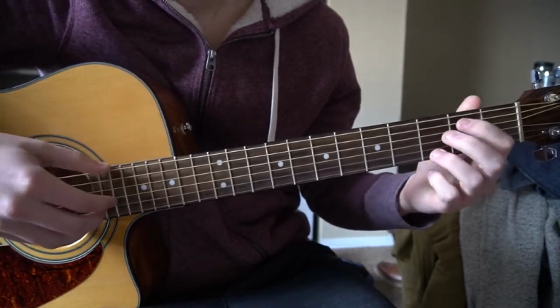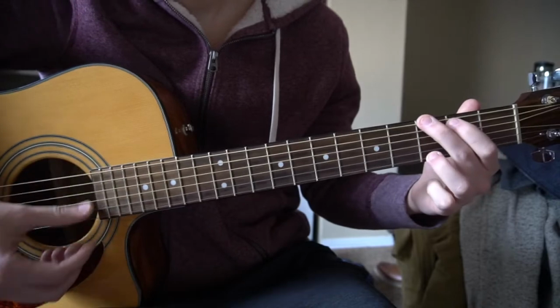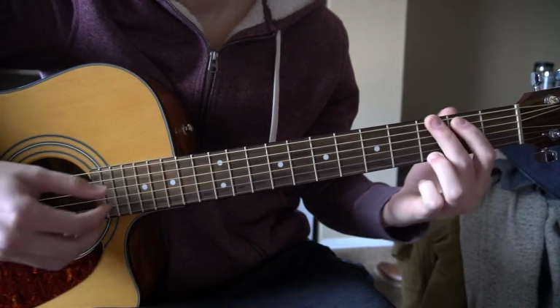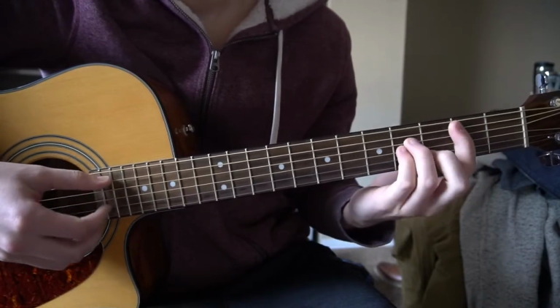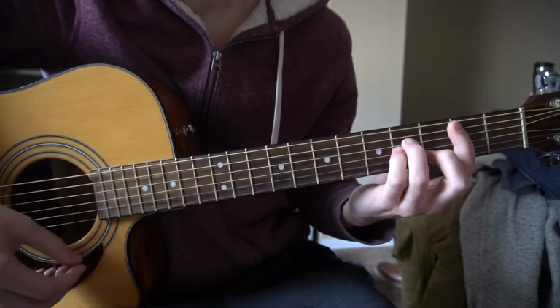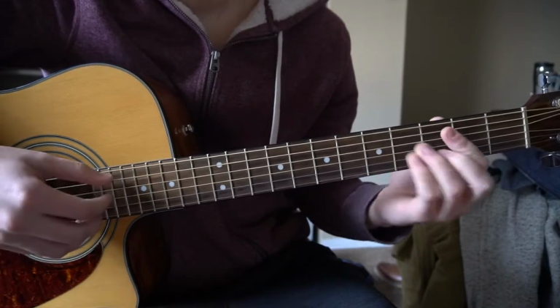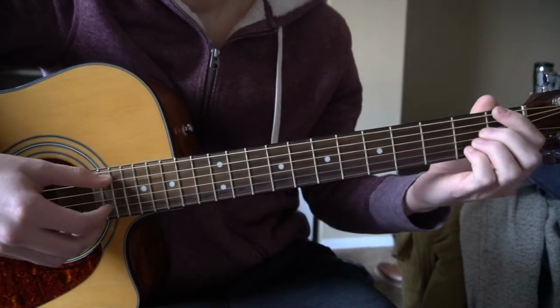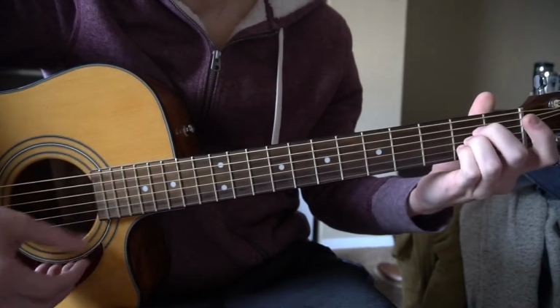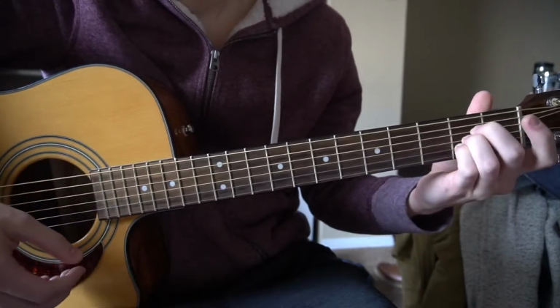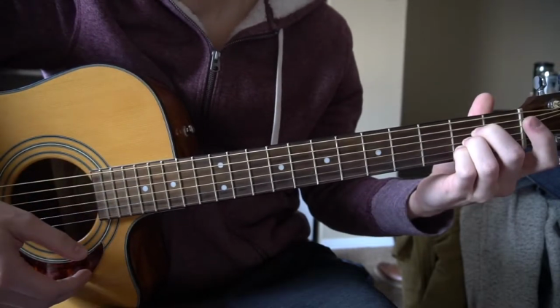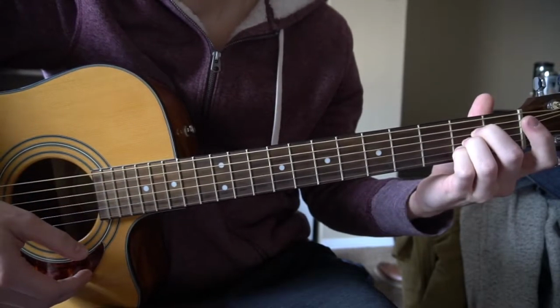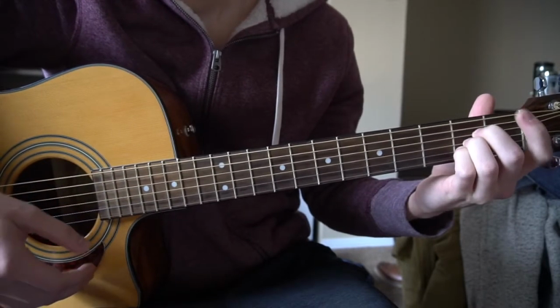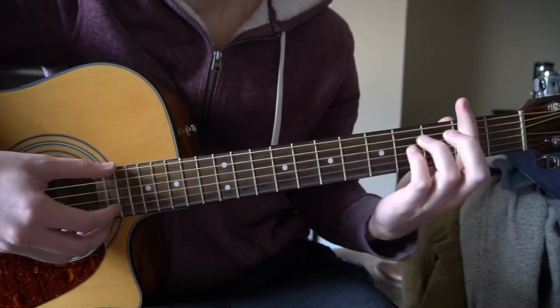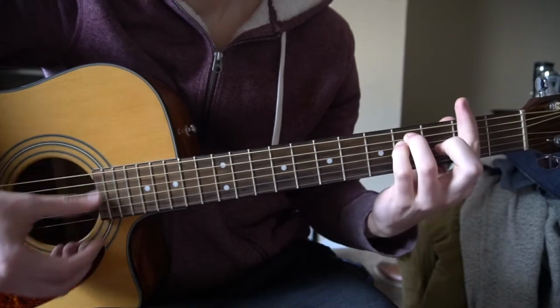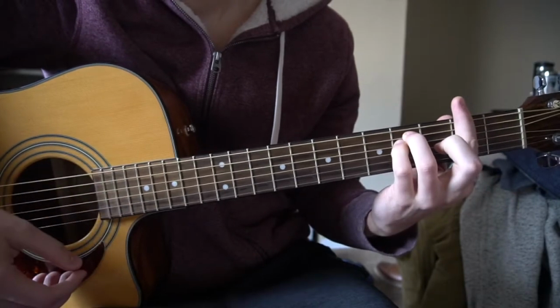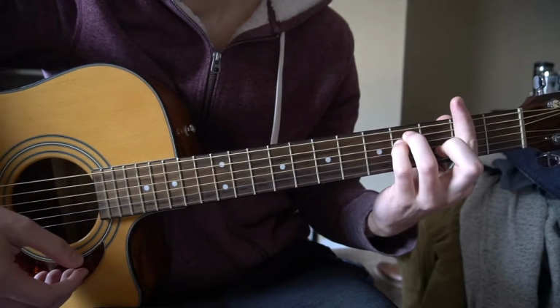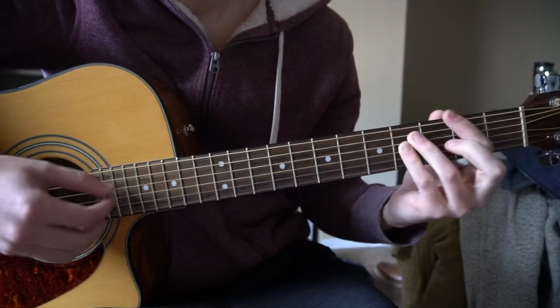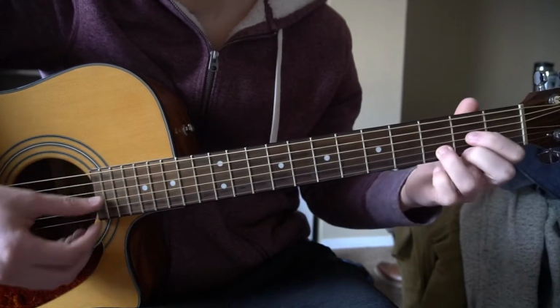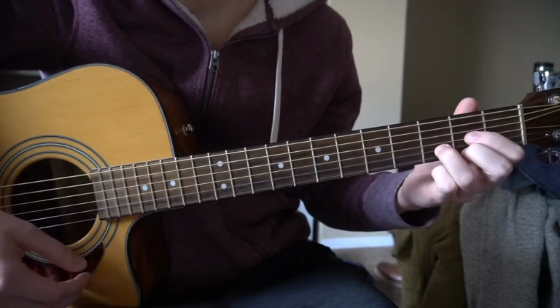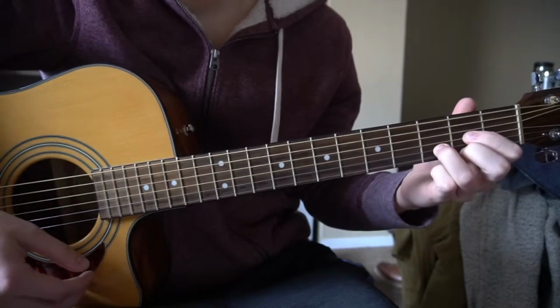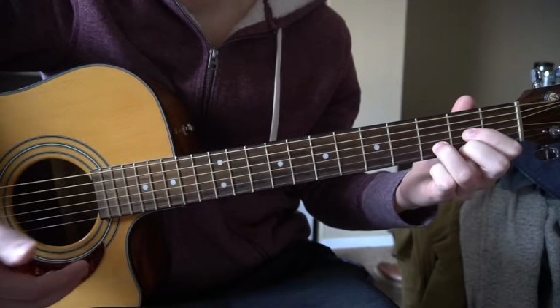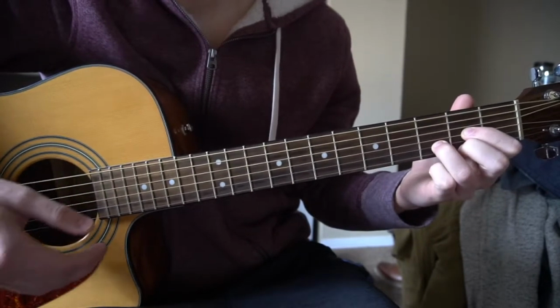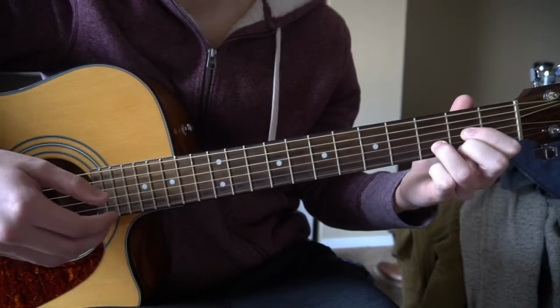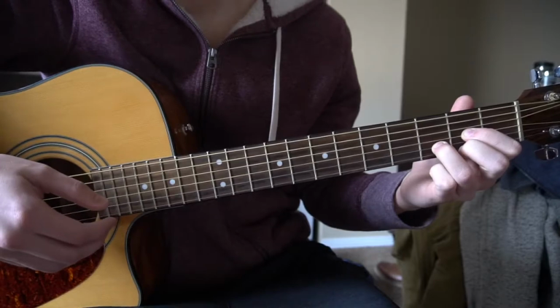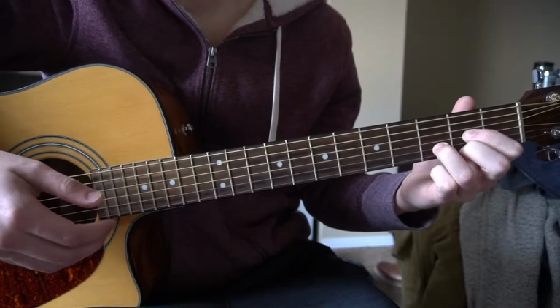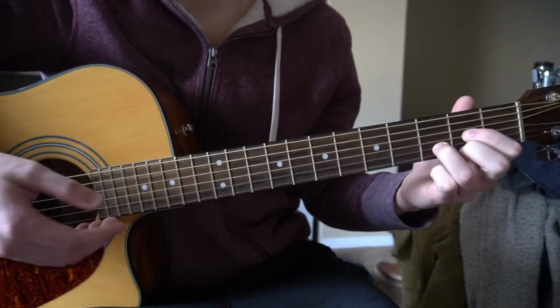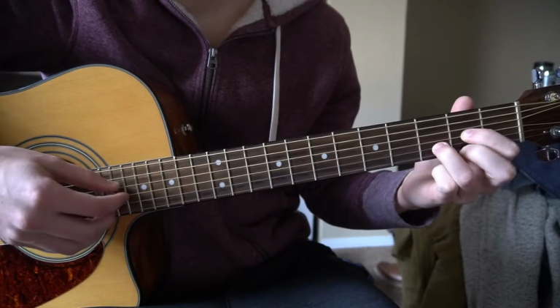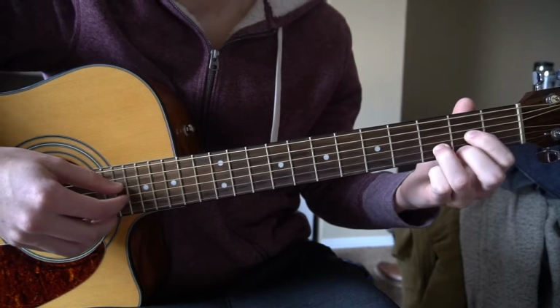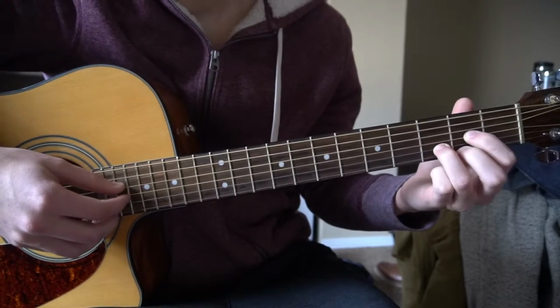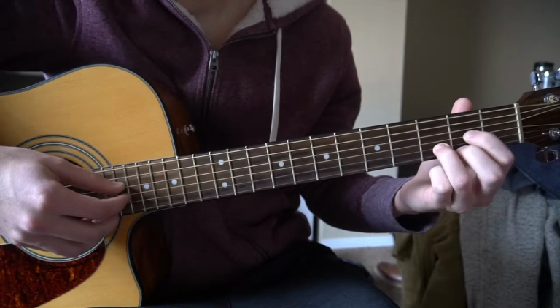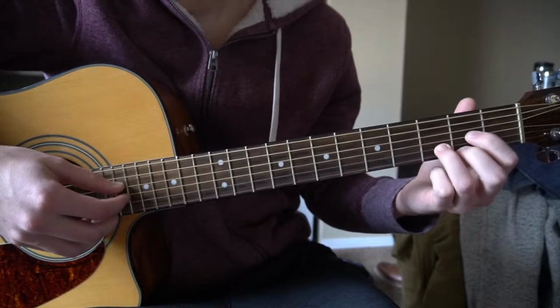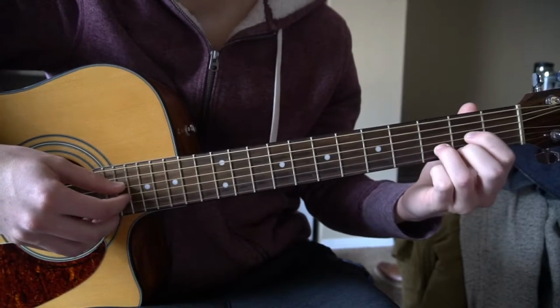So we've got a G chord, a B minor chord, an A chord, and we also have an F sharp minor and a D. If you already know how to play those chords, go ahead and skip ahead. I'm not going to spend a lot of time on the chords here — I'm going to assume you know a fair amount about it.